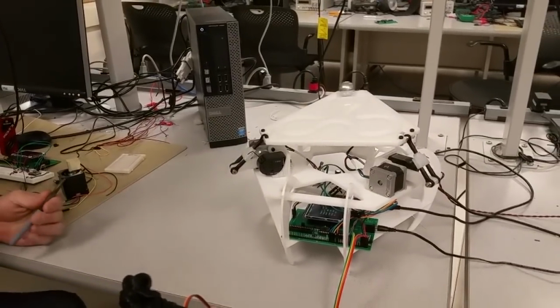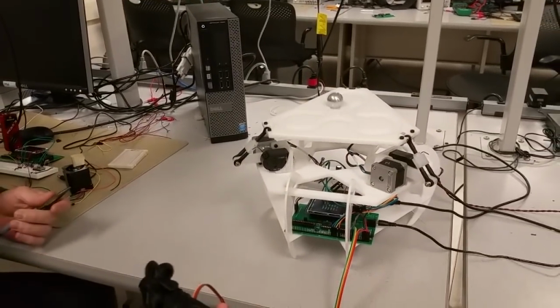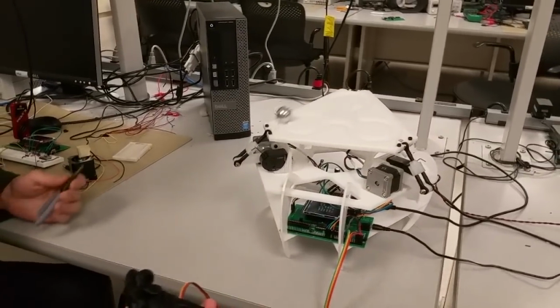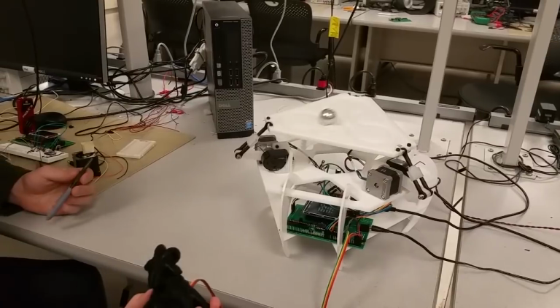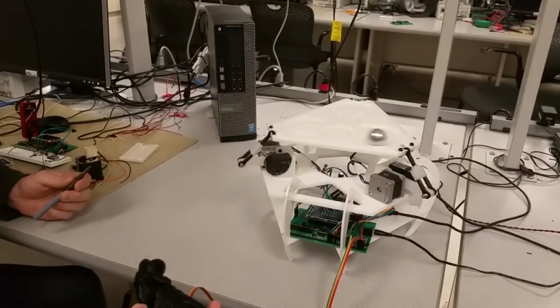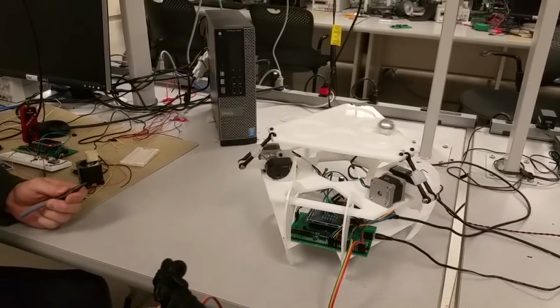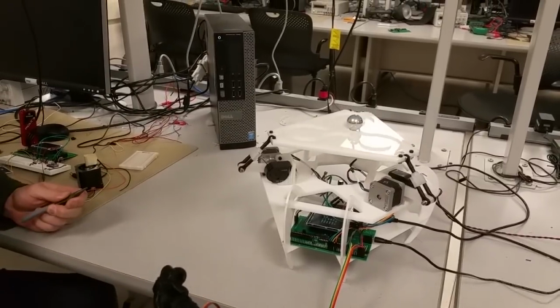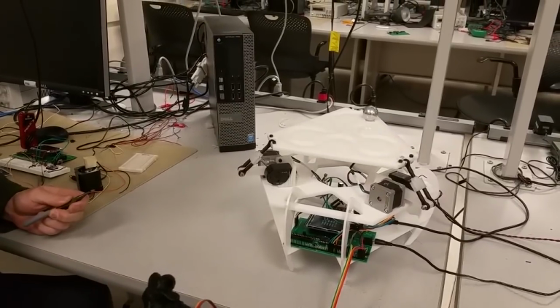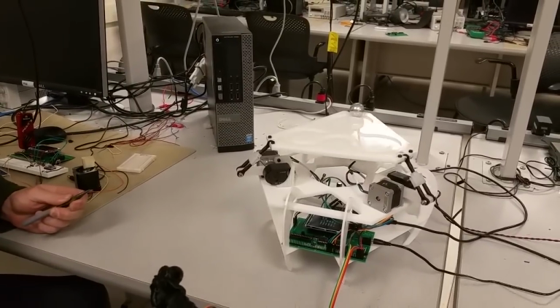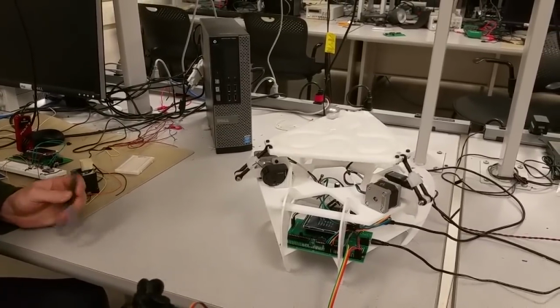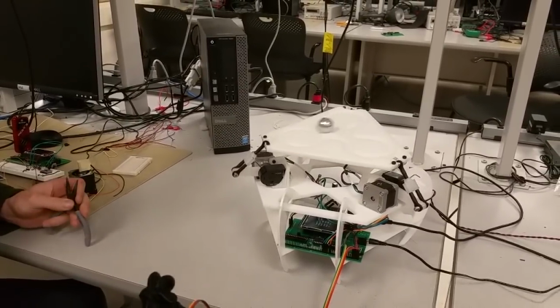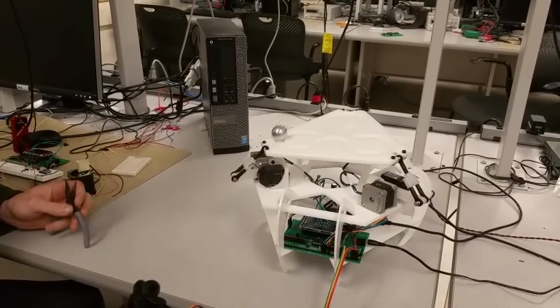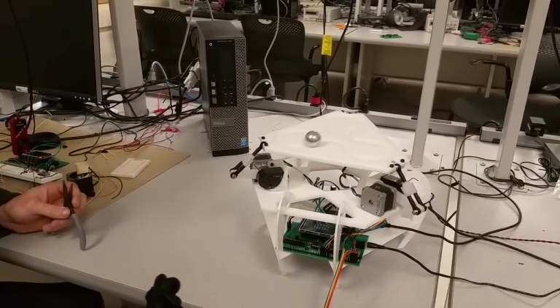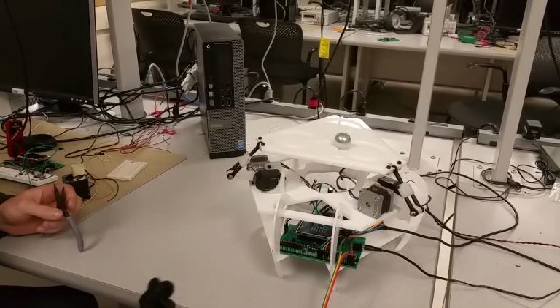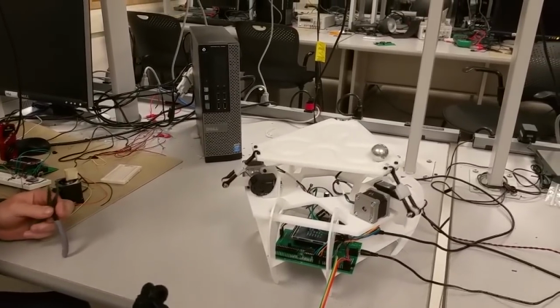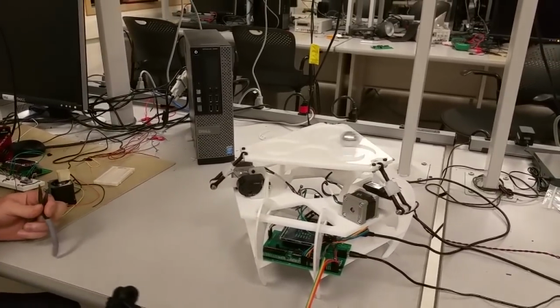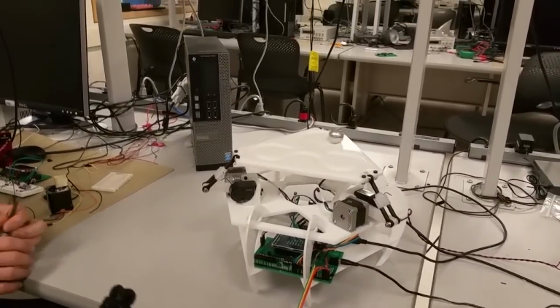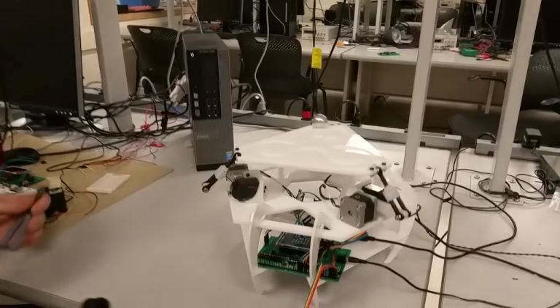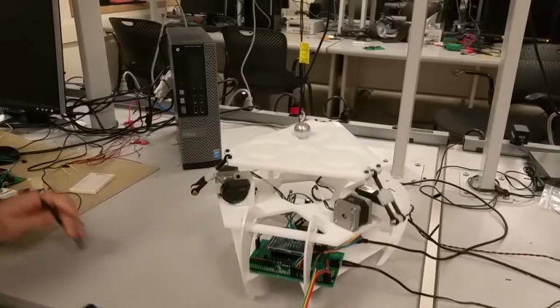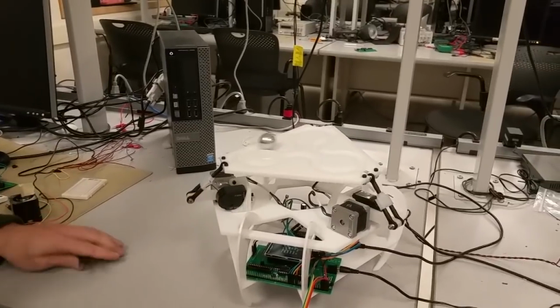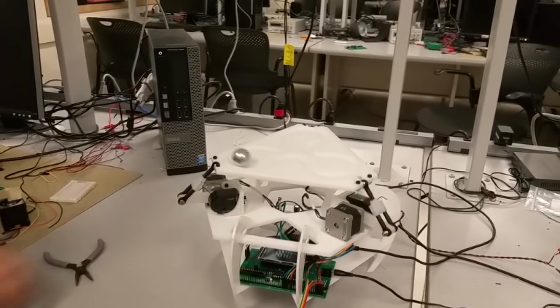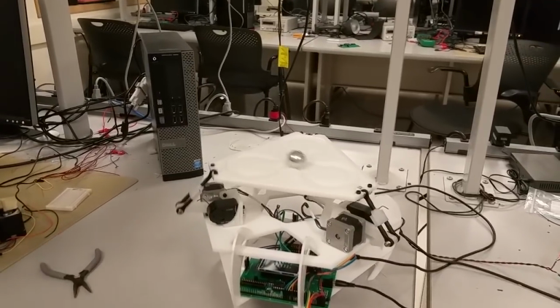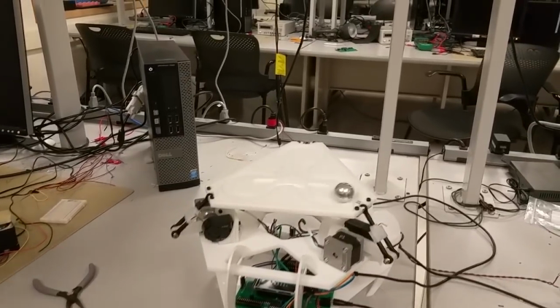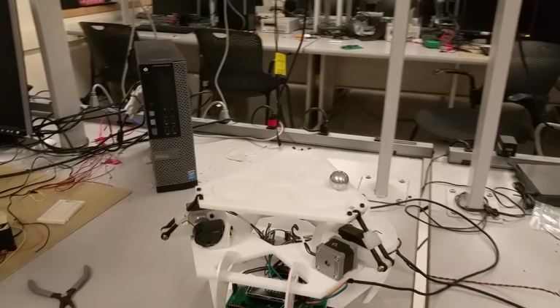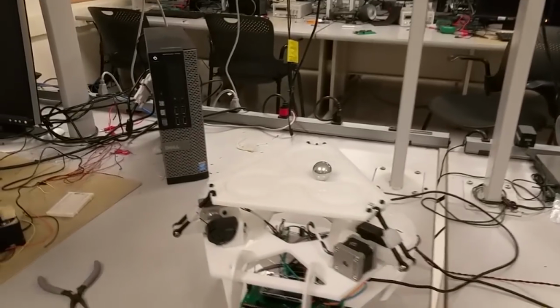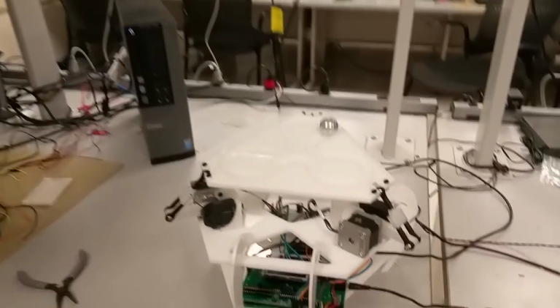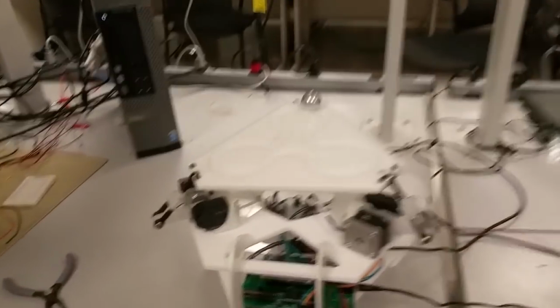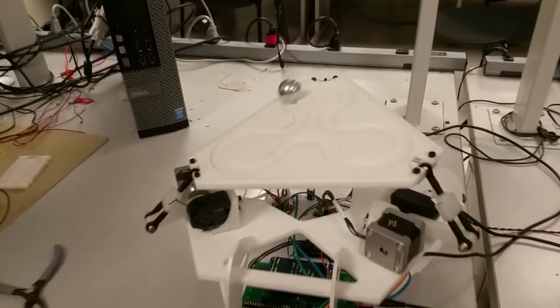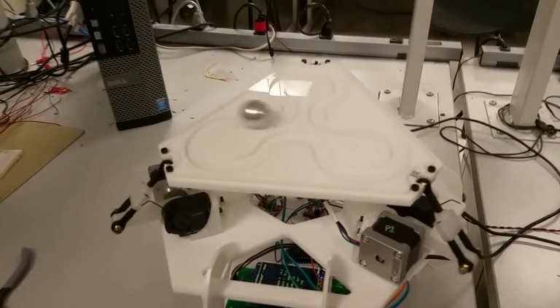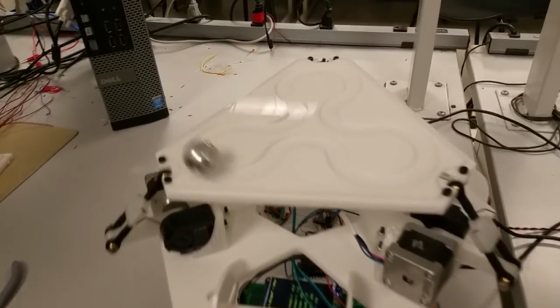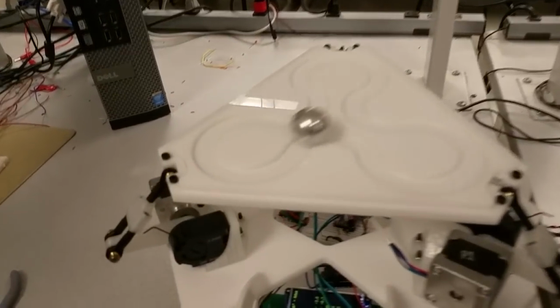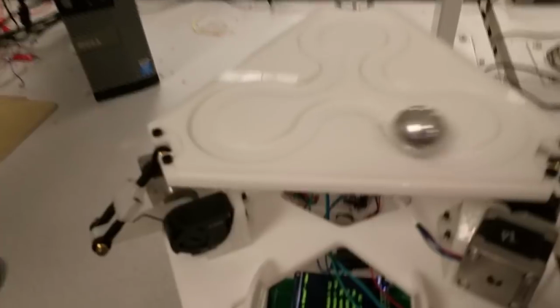This type of table is used pretty commonly in simulators and for testing equipment. But right now we just have it running a simple game — just try to roll the ball.